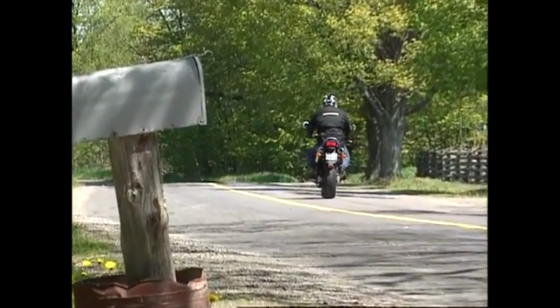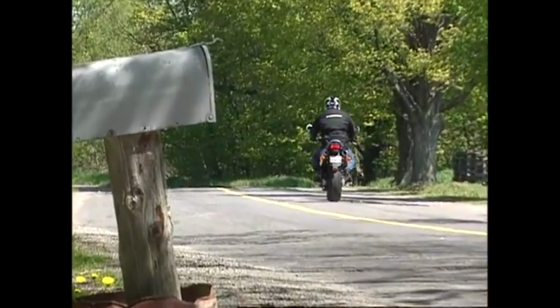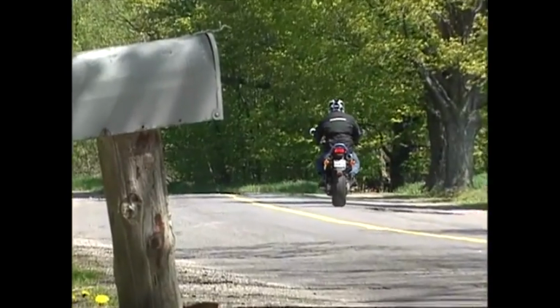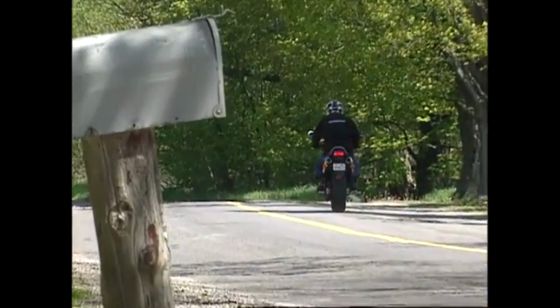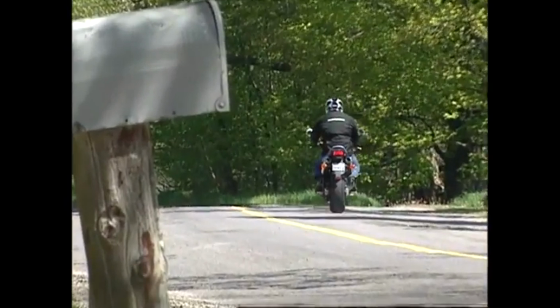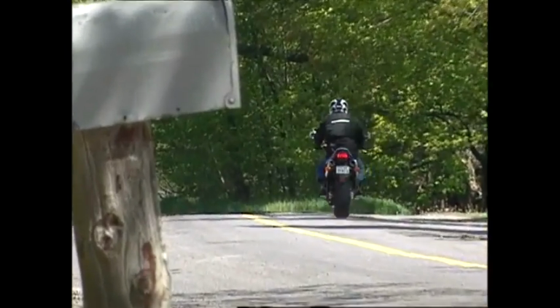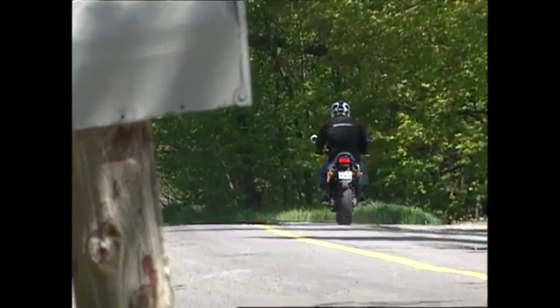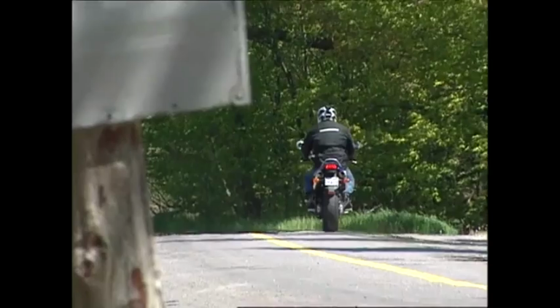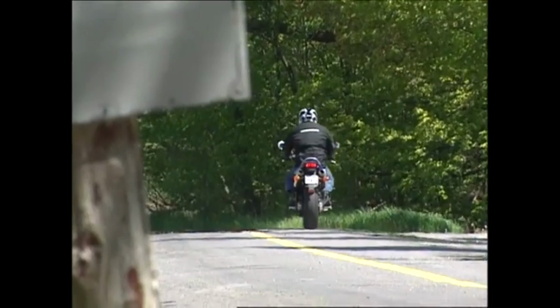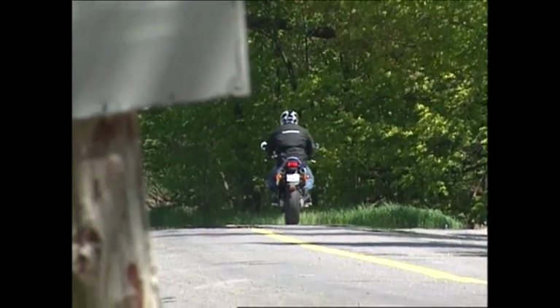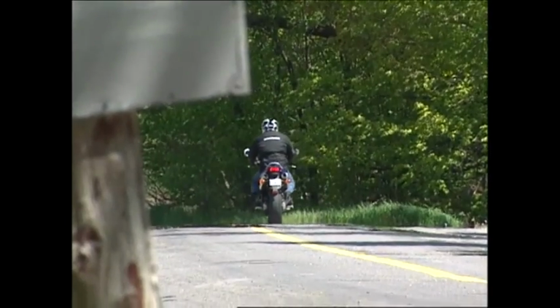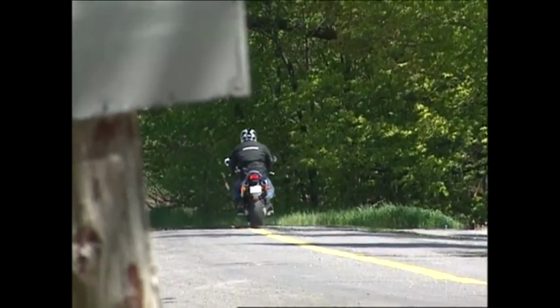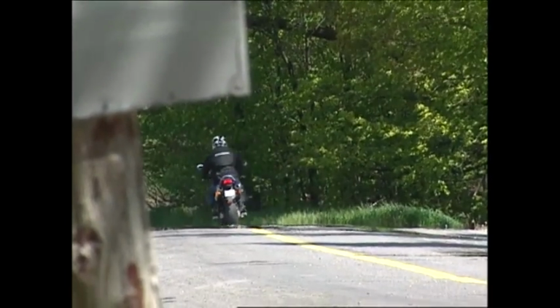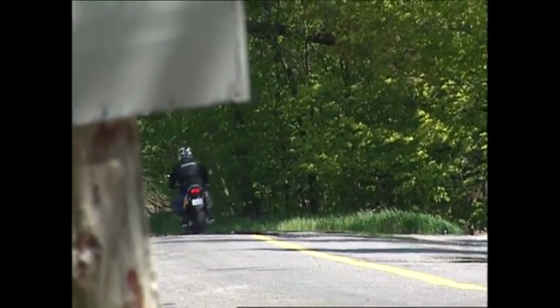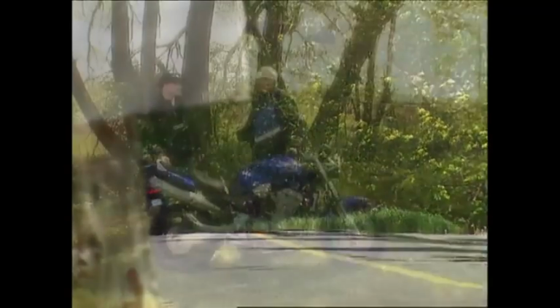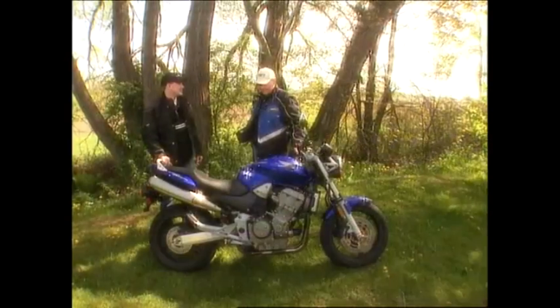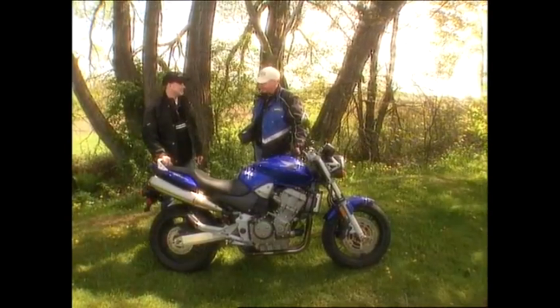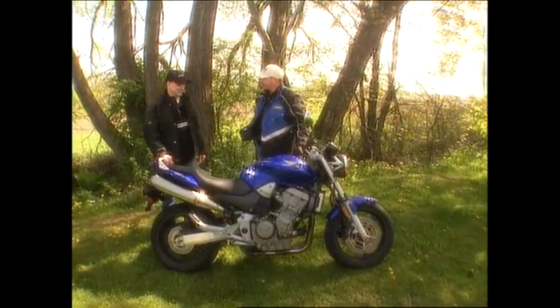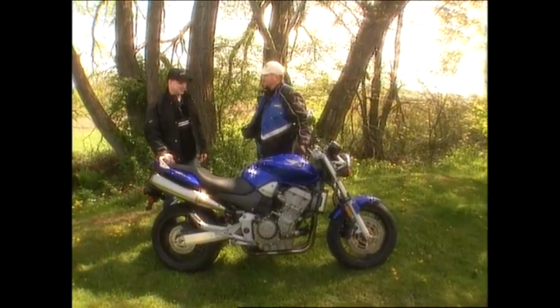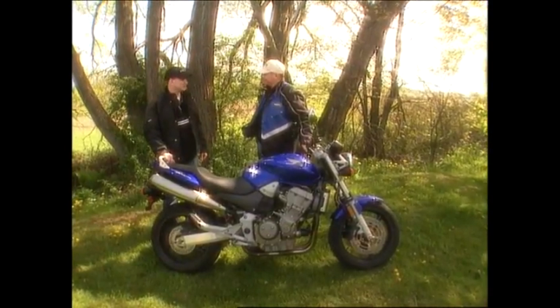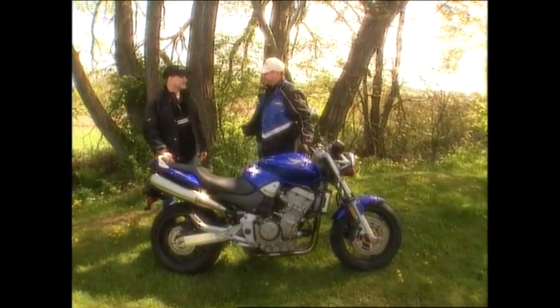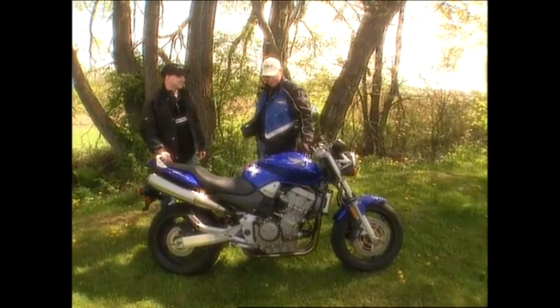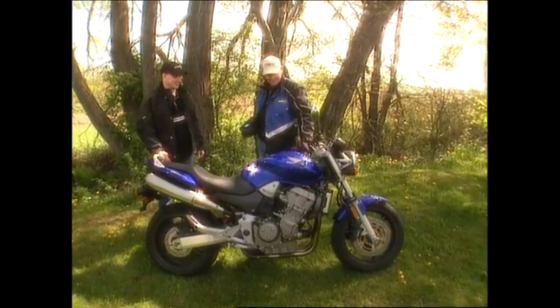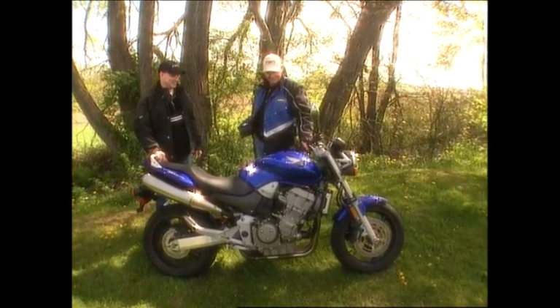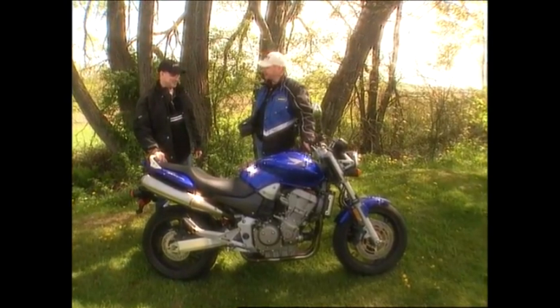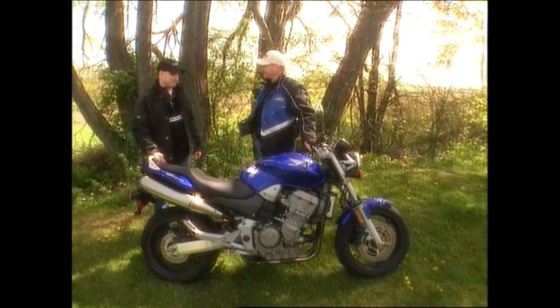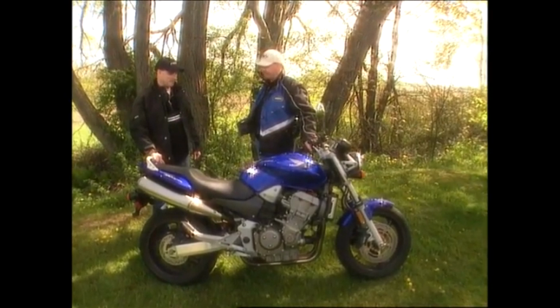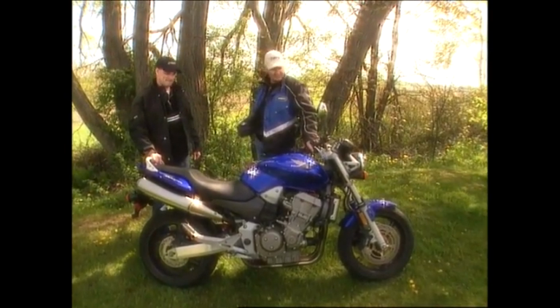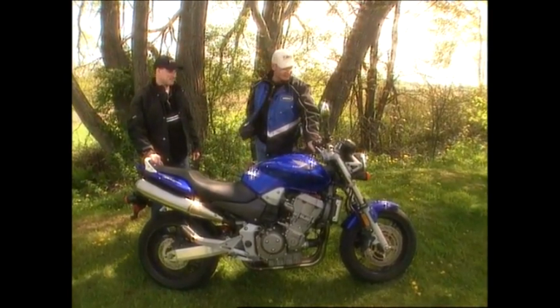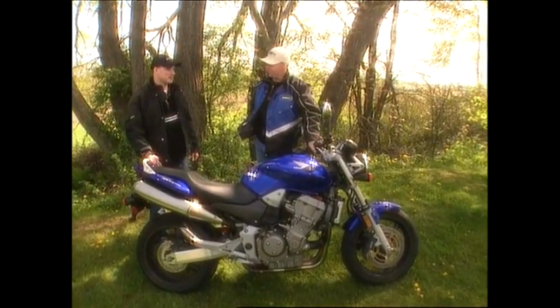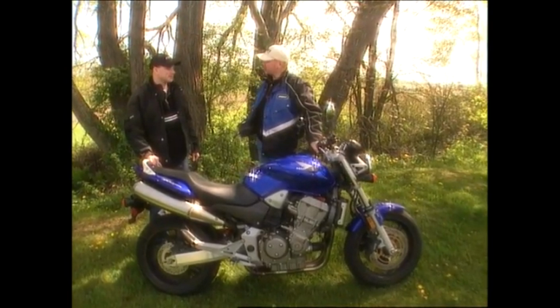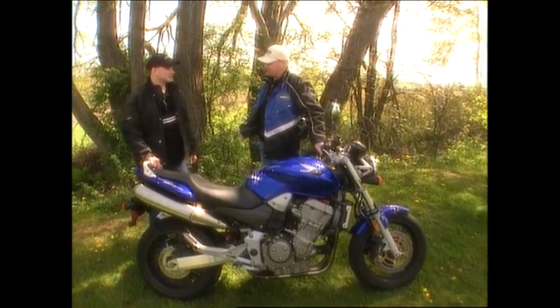Let's hear what Steve Bradford had to say after a day with this stinger. So Steve, I know you're a big fan of the naked superbike category, and I don't think they get any more naked than this — what's your first impression?